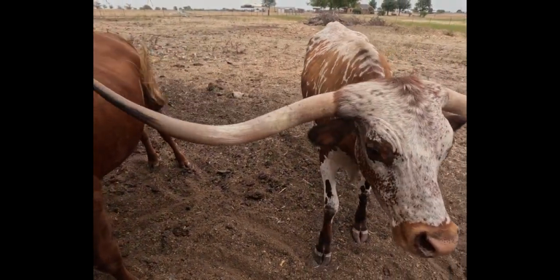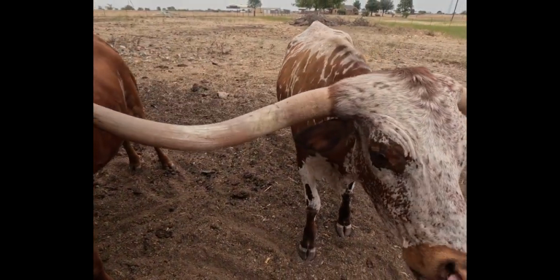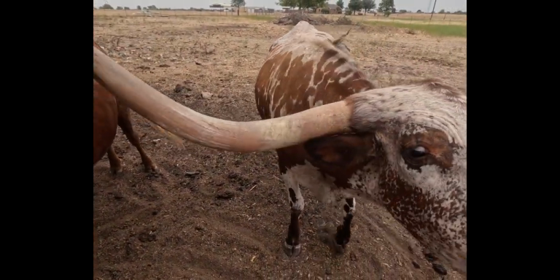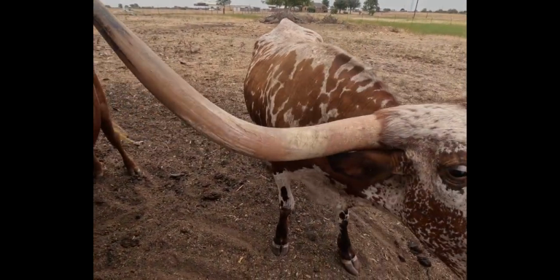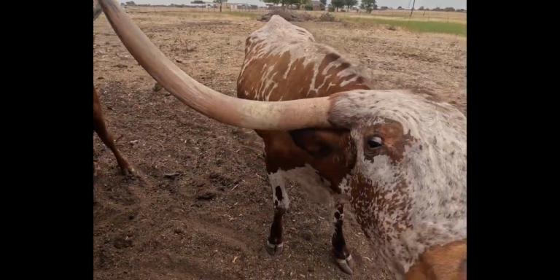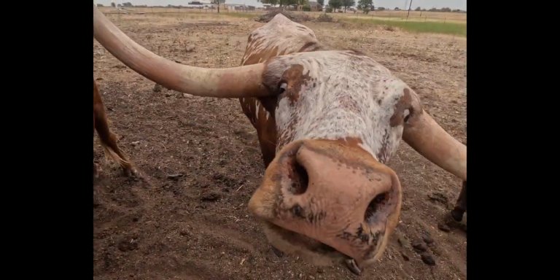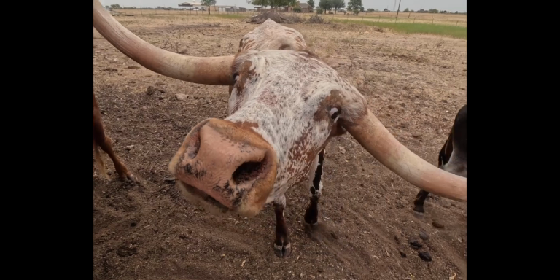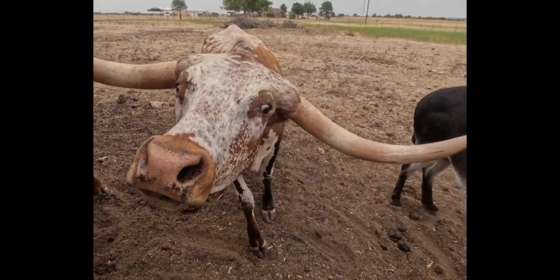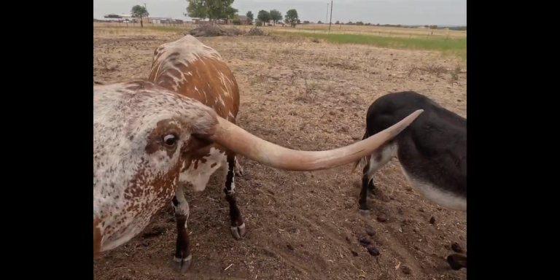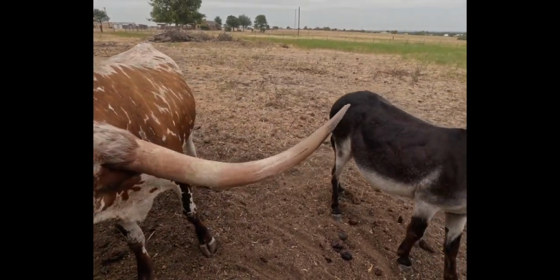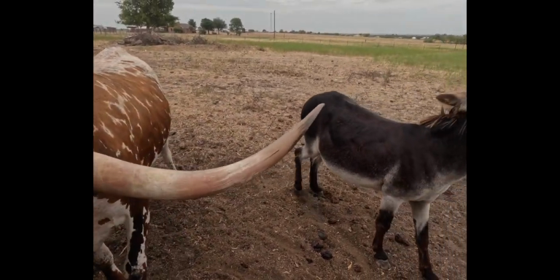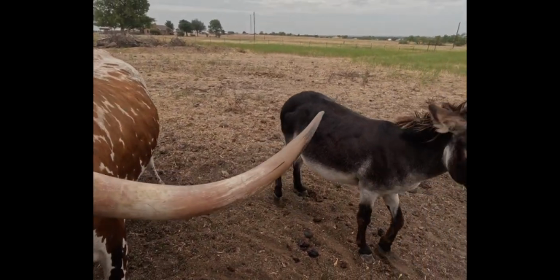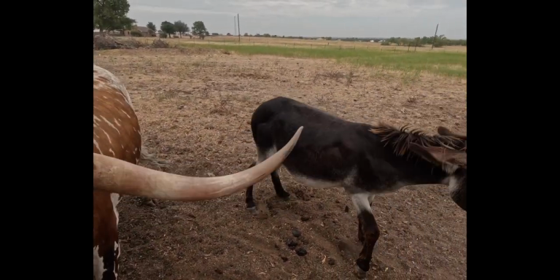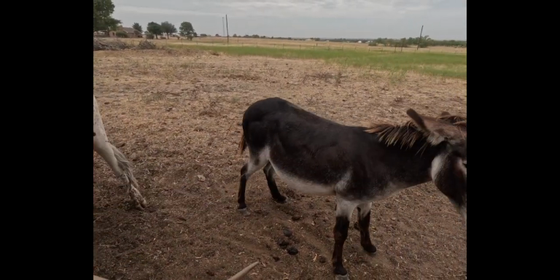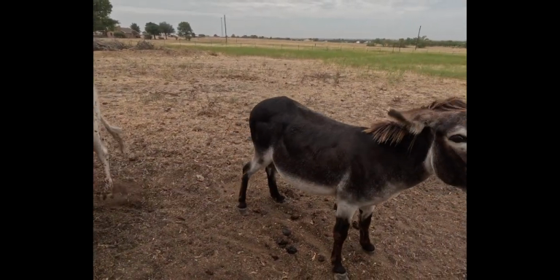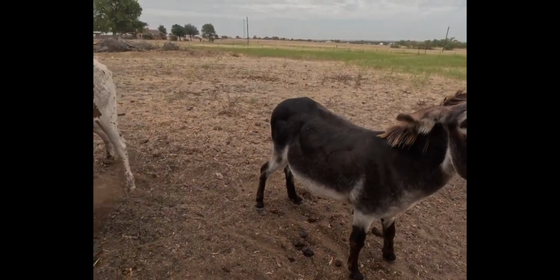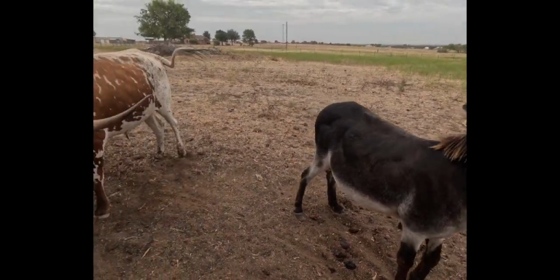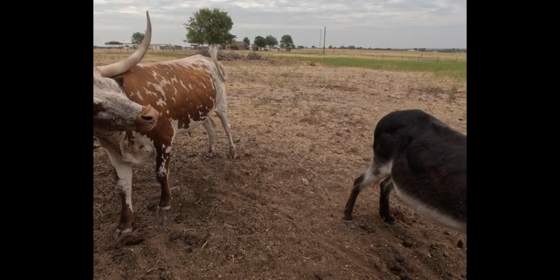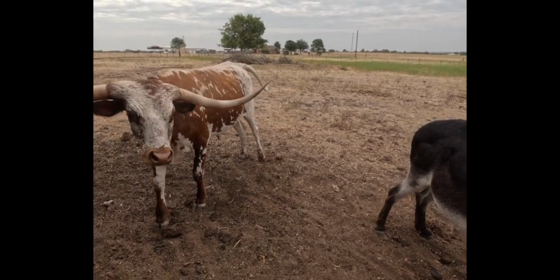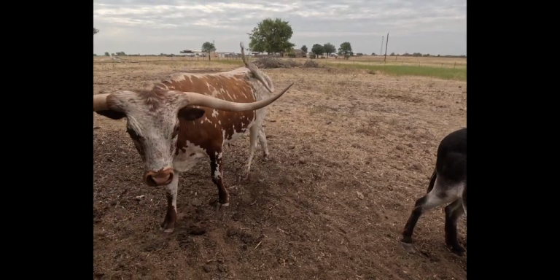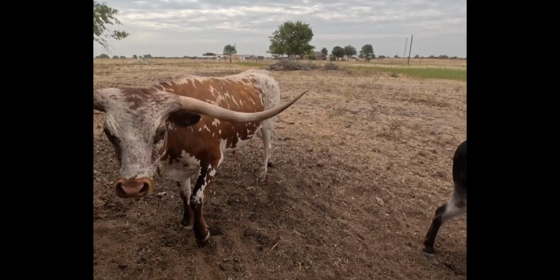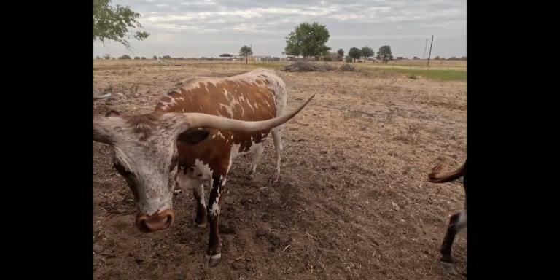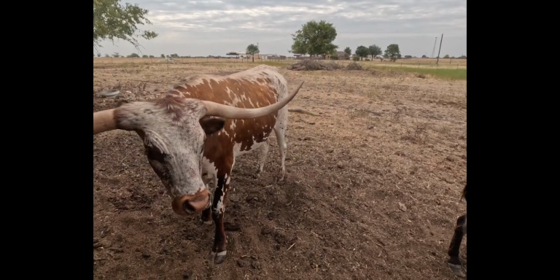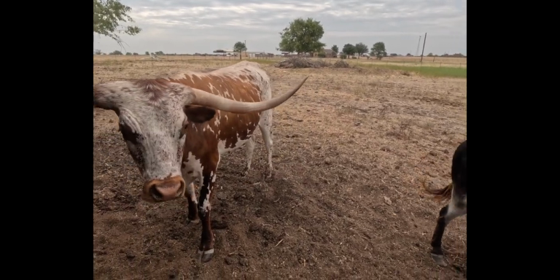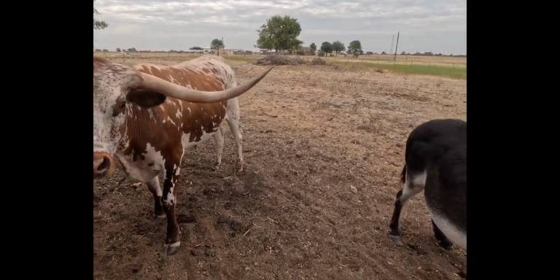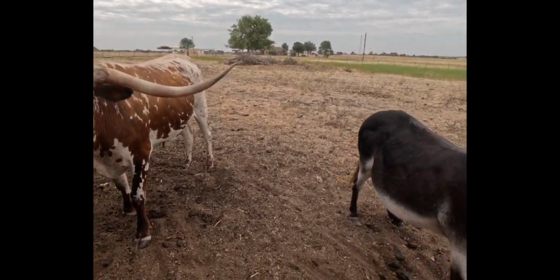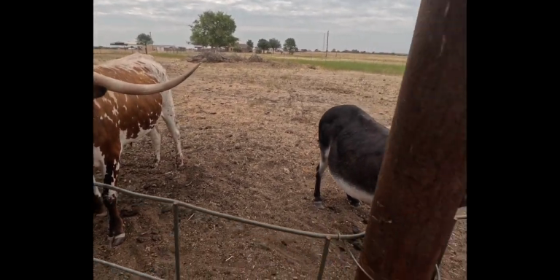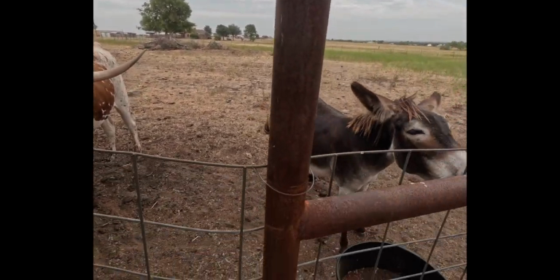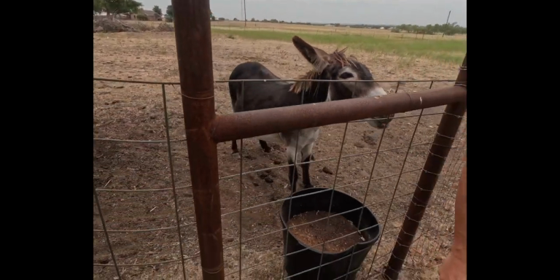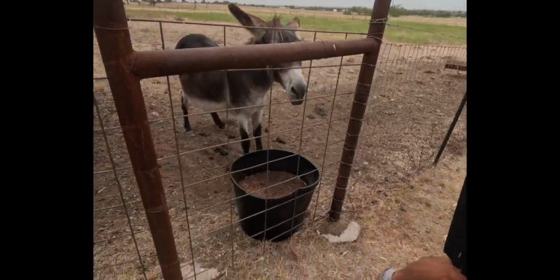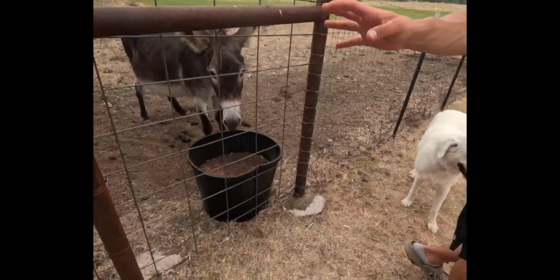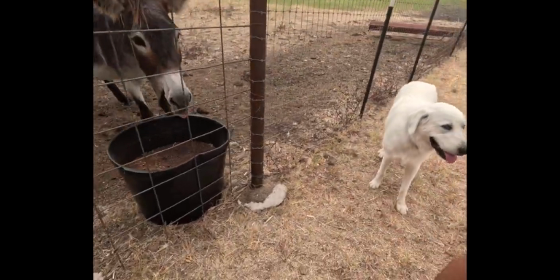And then this is Lakota — we've had him since he was a baby. And Dolly, they get very aggressive when it comes to apples. We're all out of apples for now — we'll get y'all some later. But those are our pets.